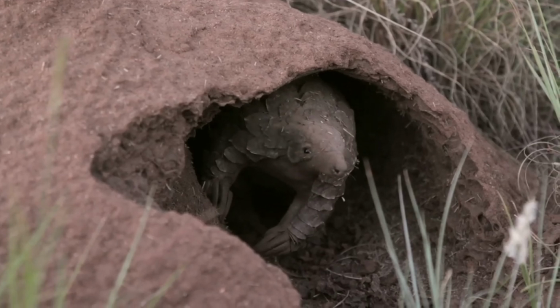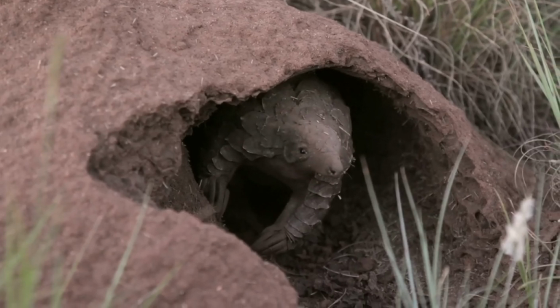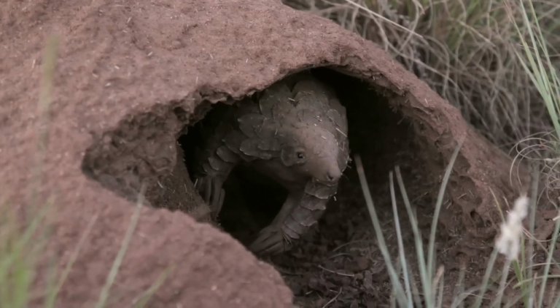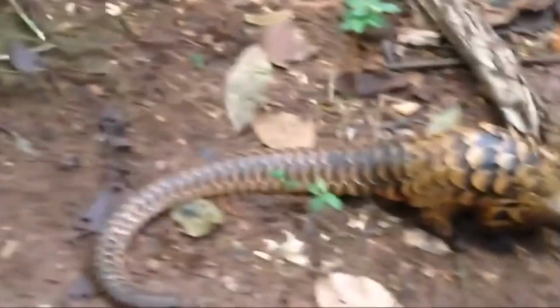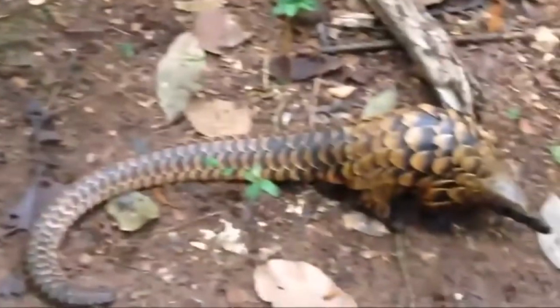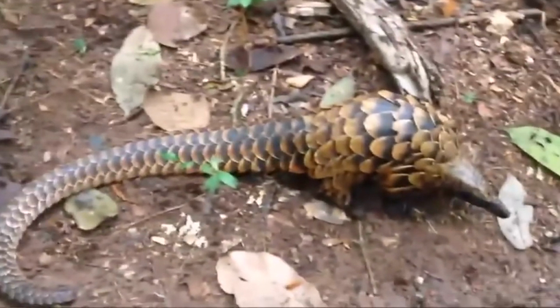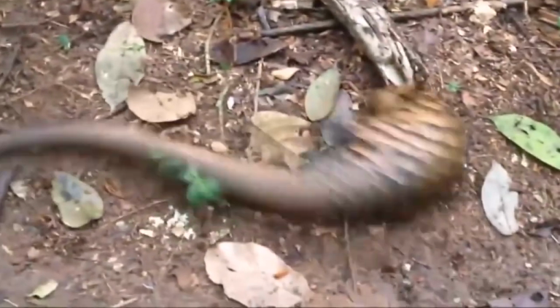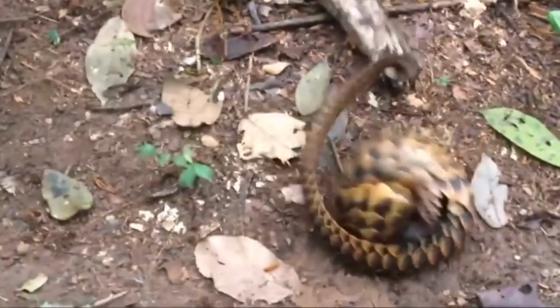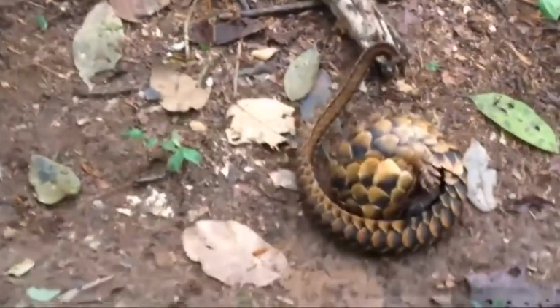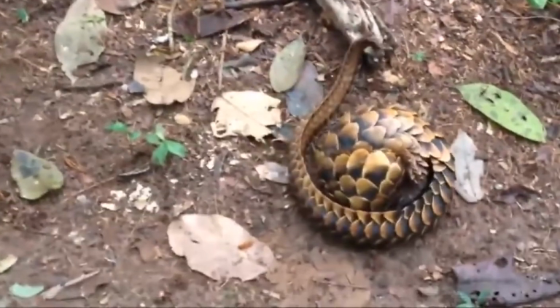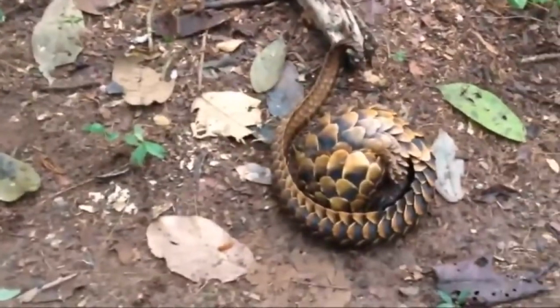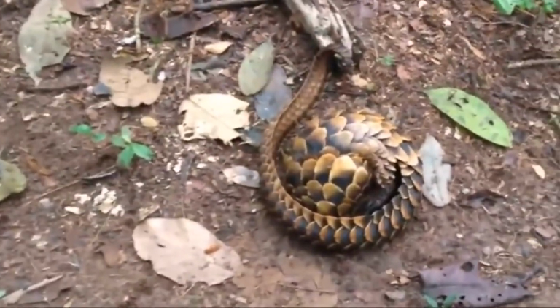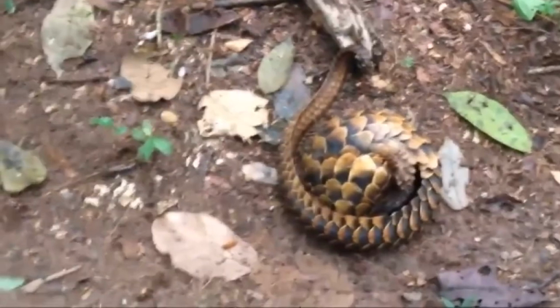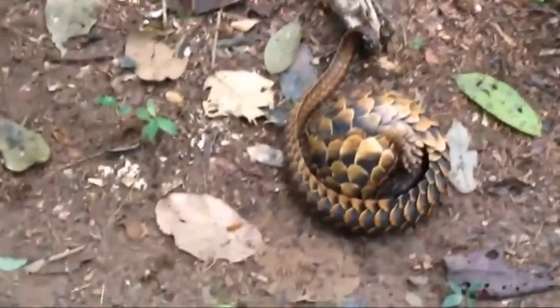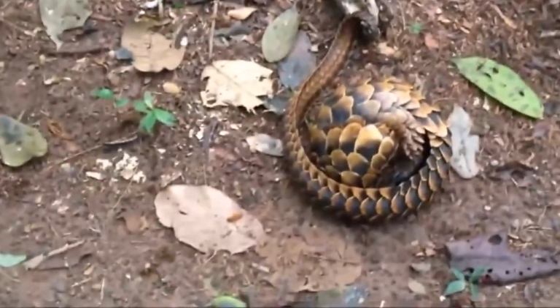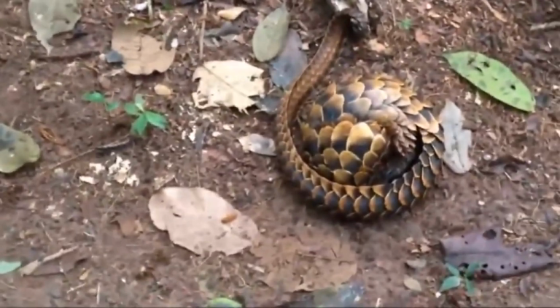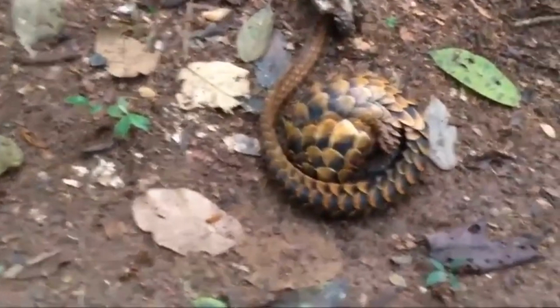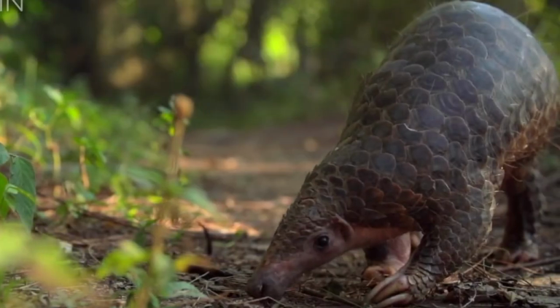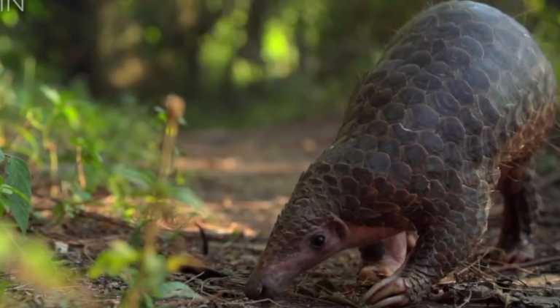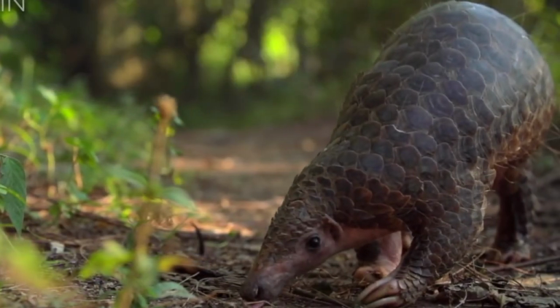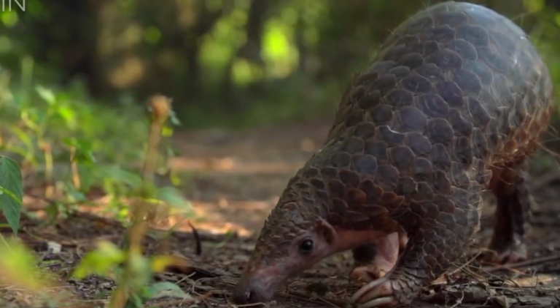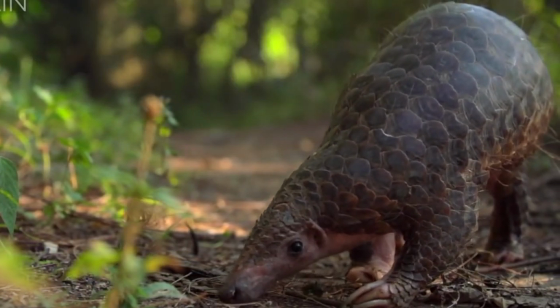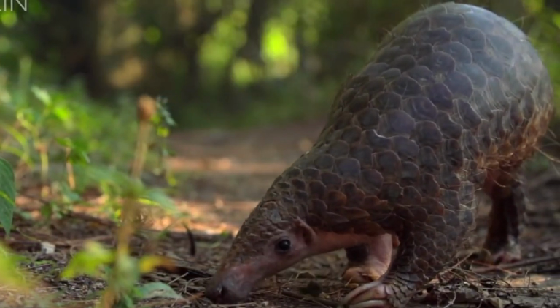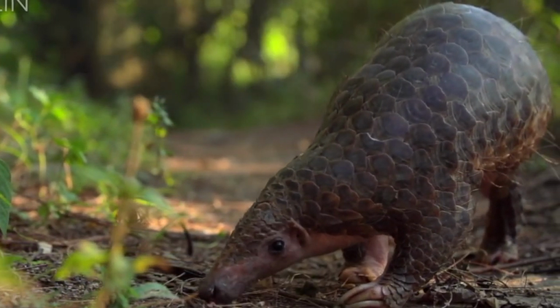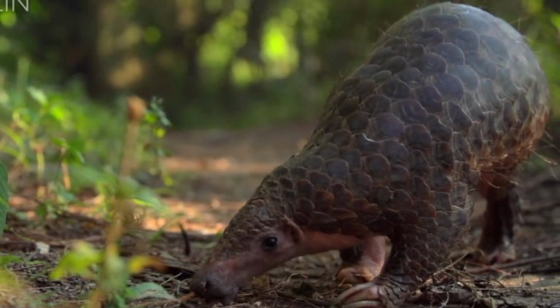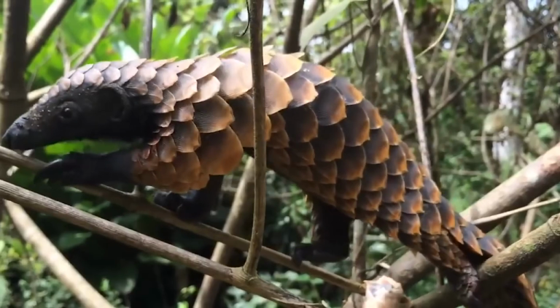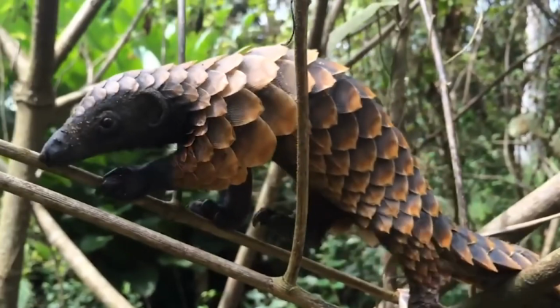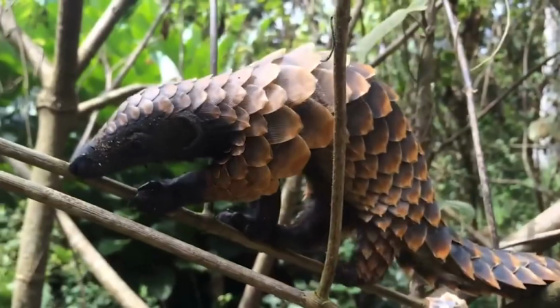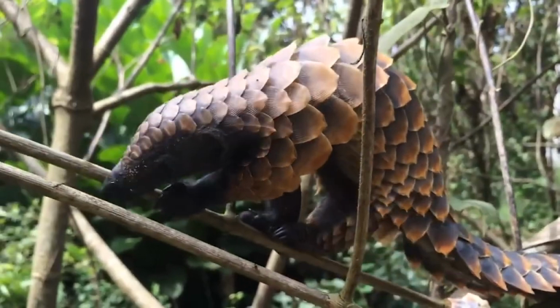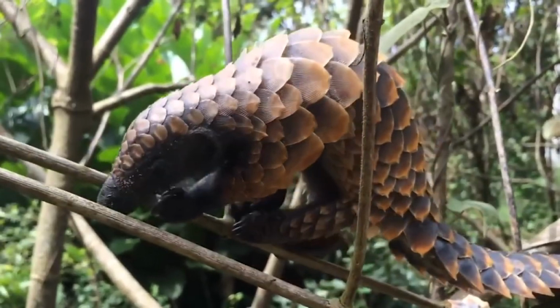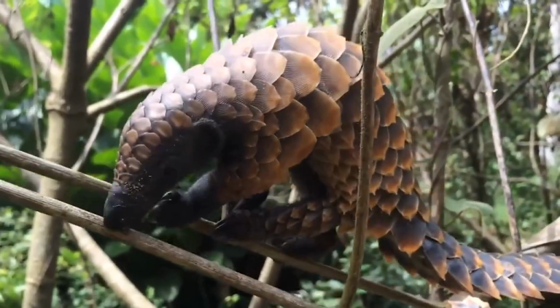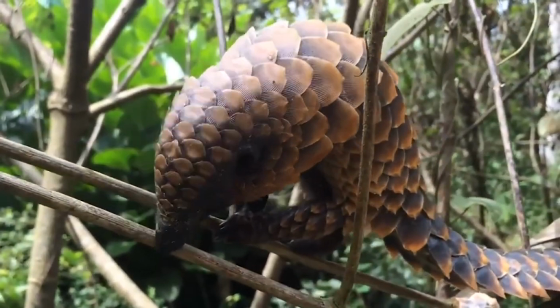When threatened, the pangolin can curl into a ball, tucking its face under its tail. For added protection, they can emit a noxious smelling chemical, just like a skunk.